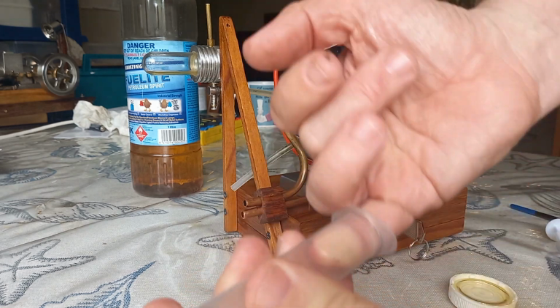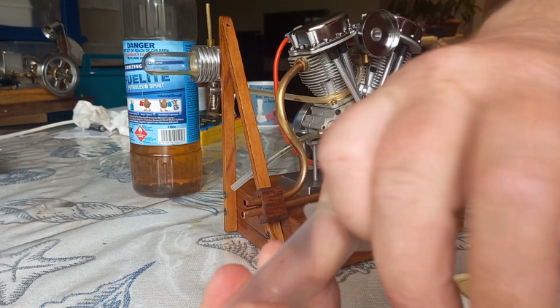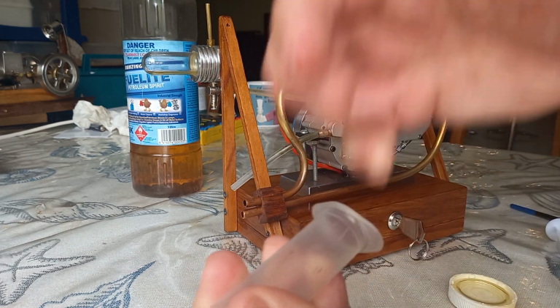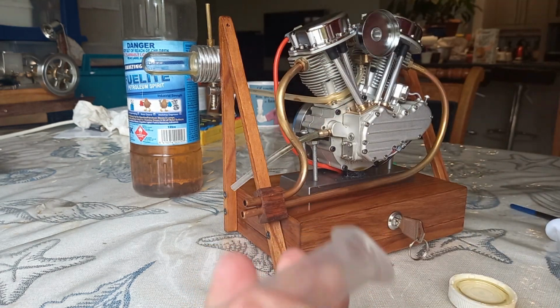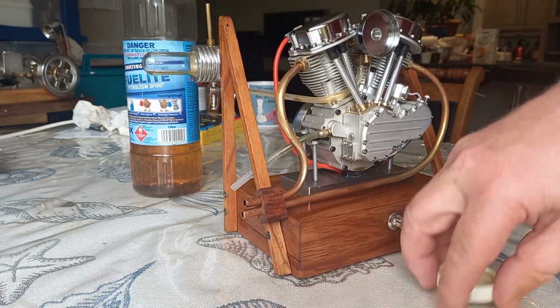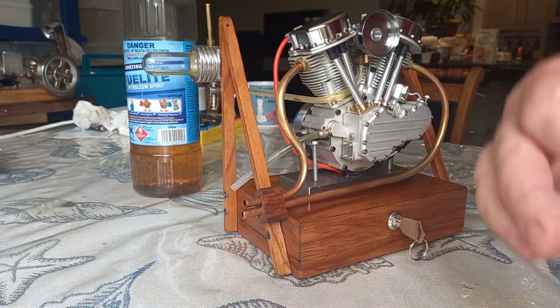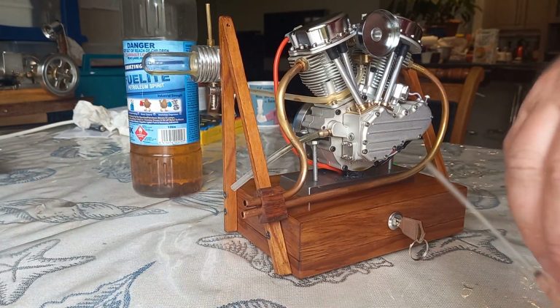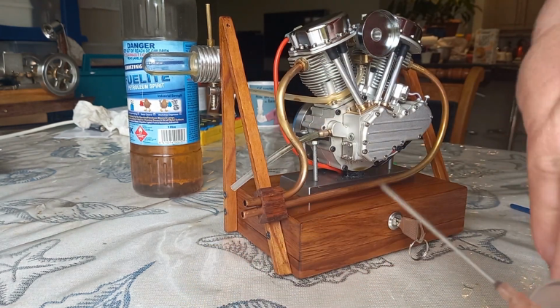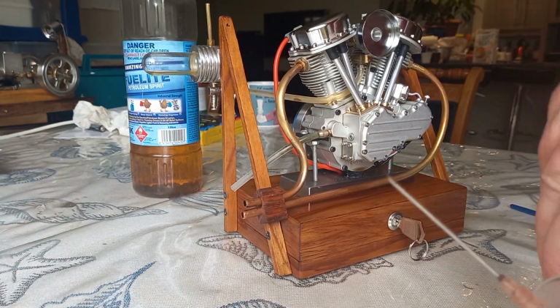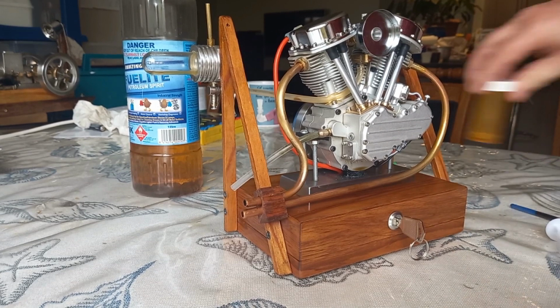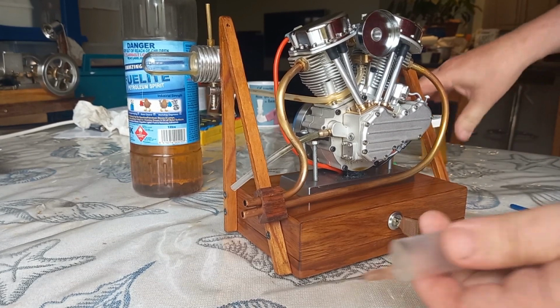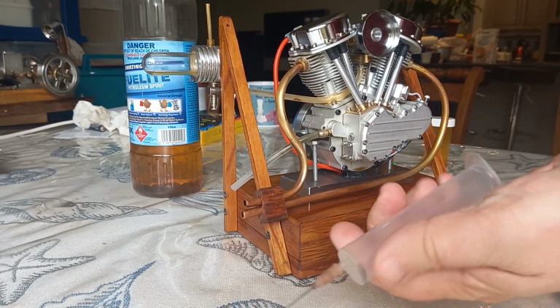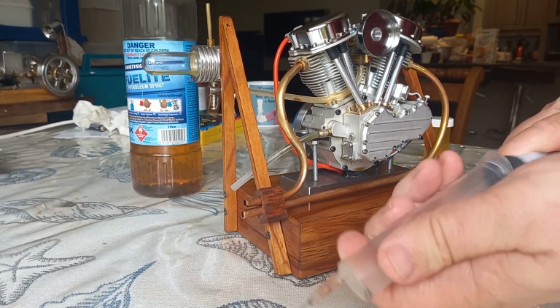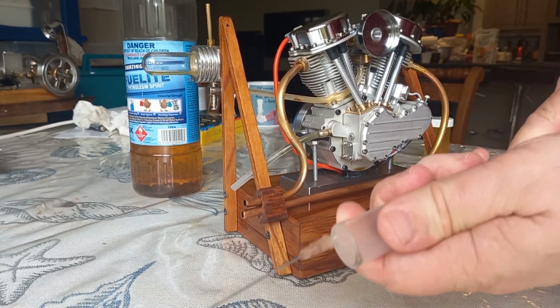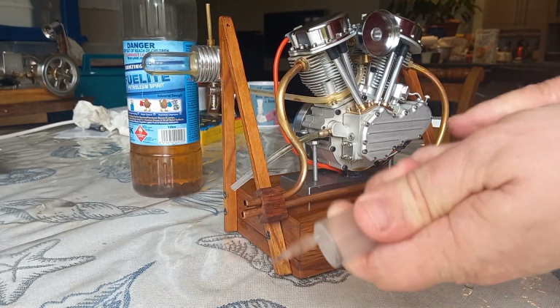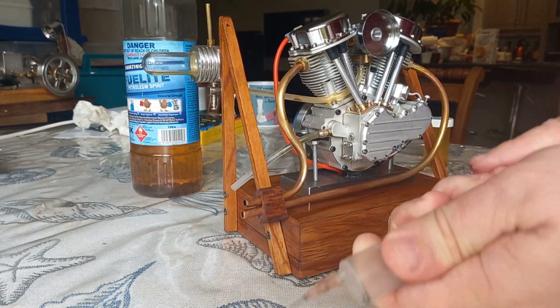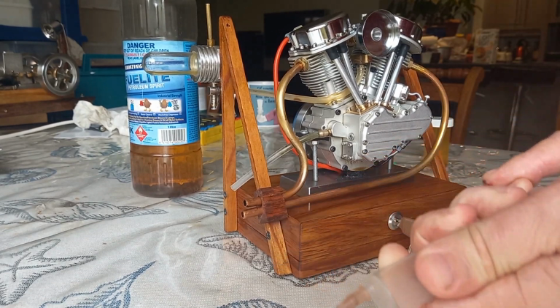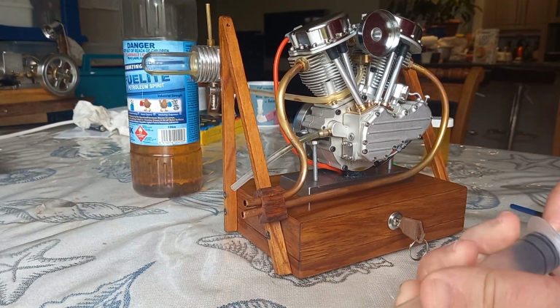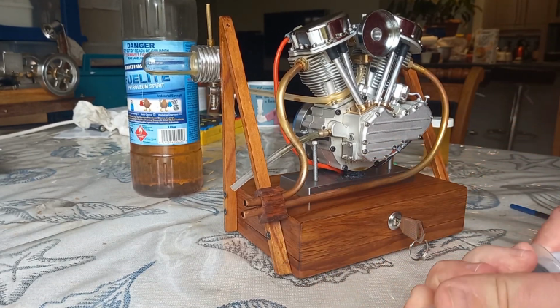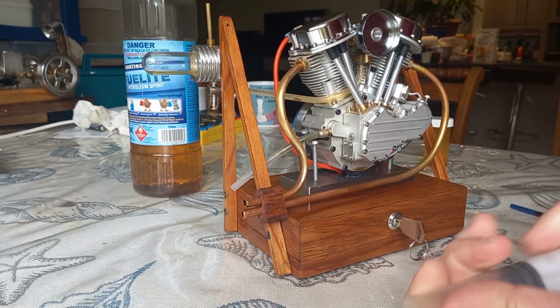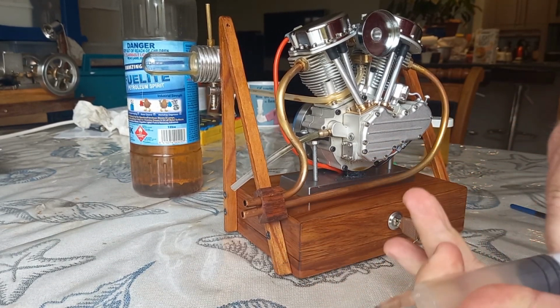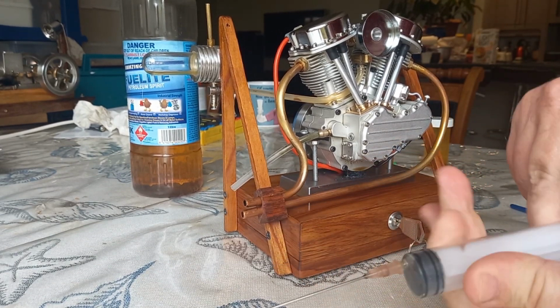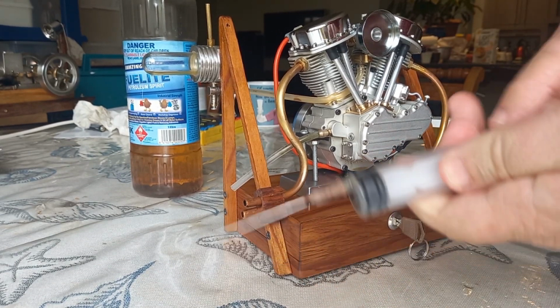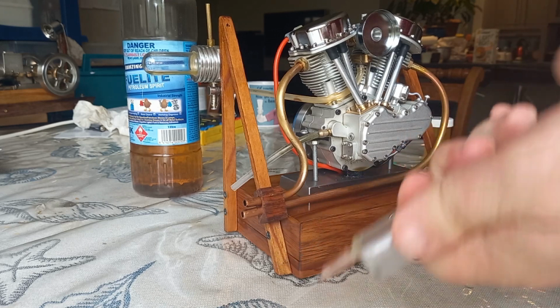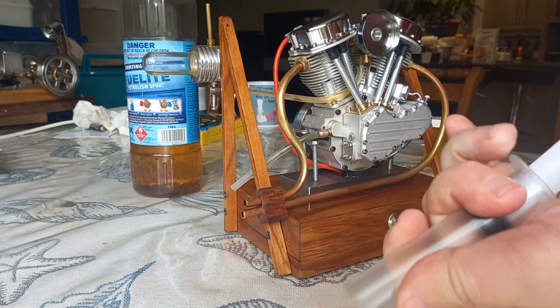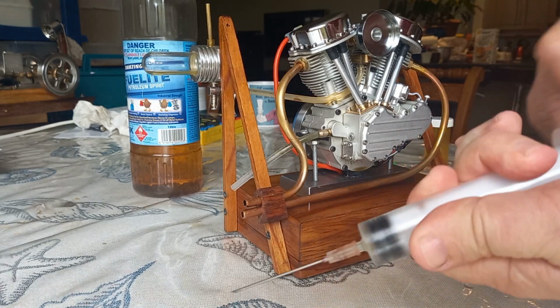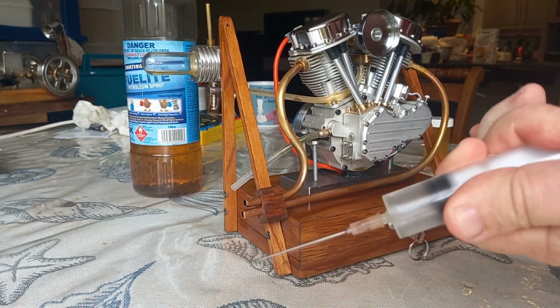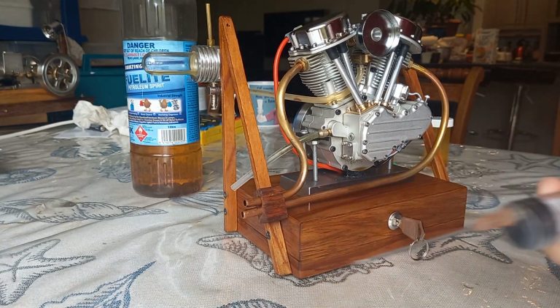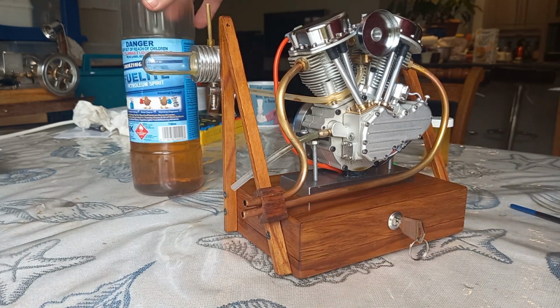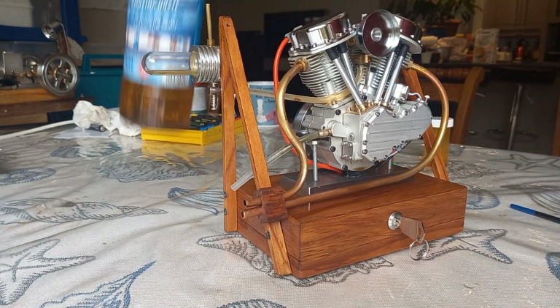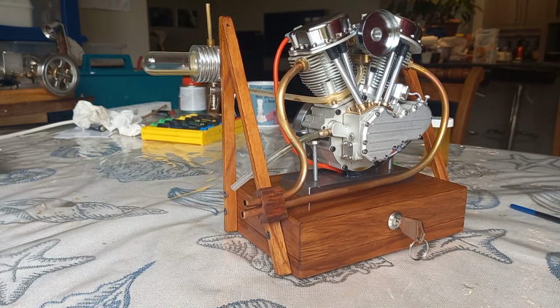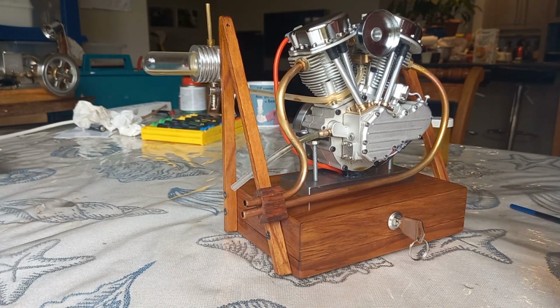Put a little bit of oil in there, let's use my syringe, and we can put some petrol in.